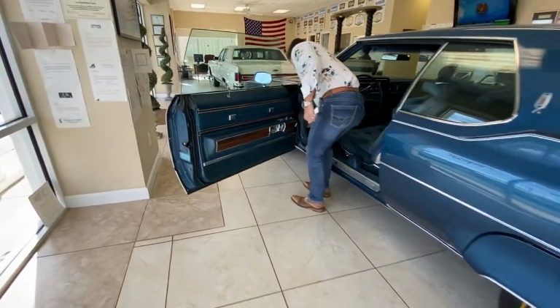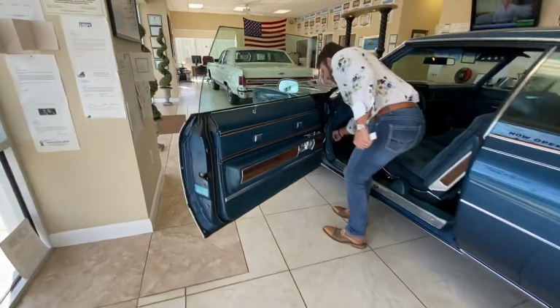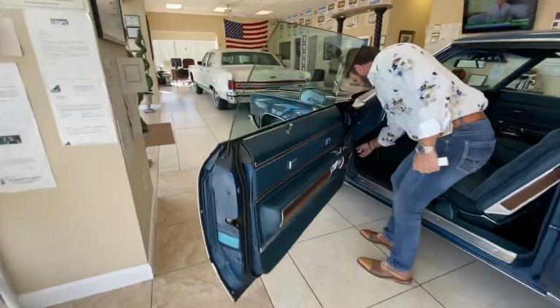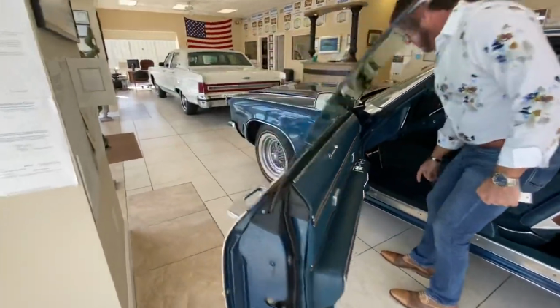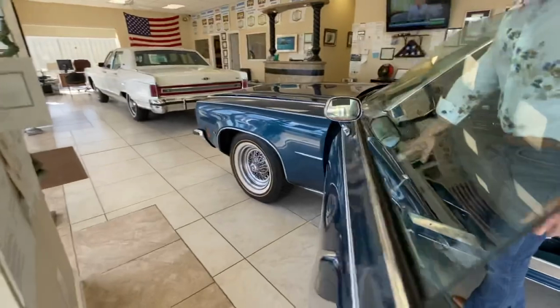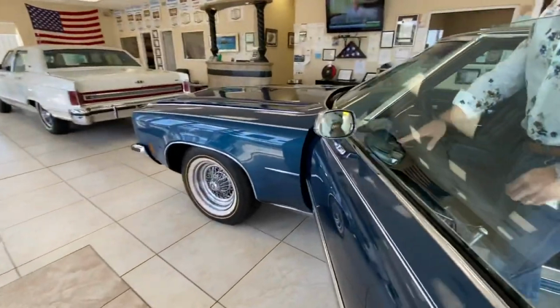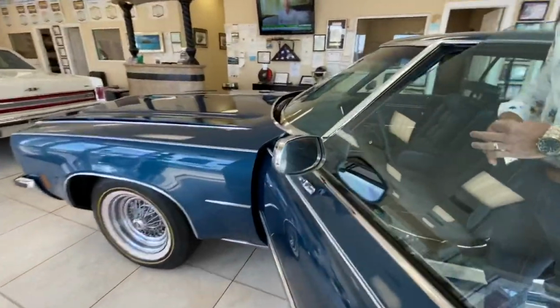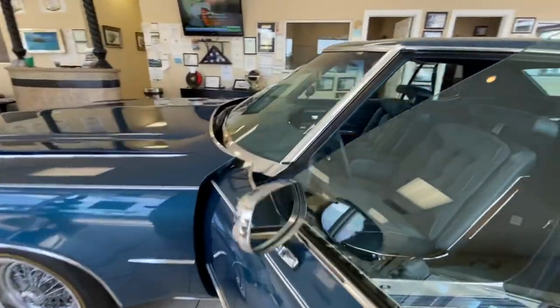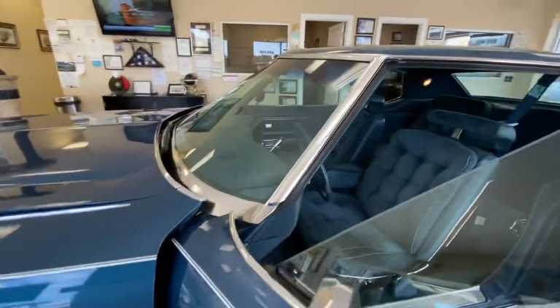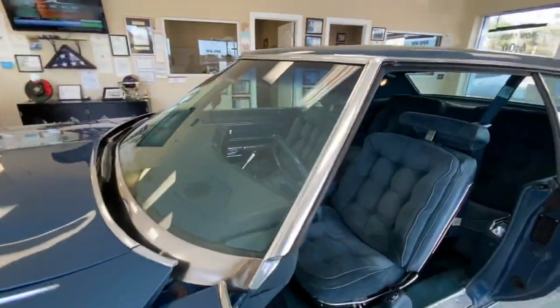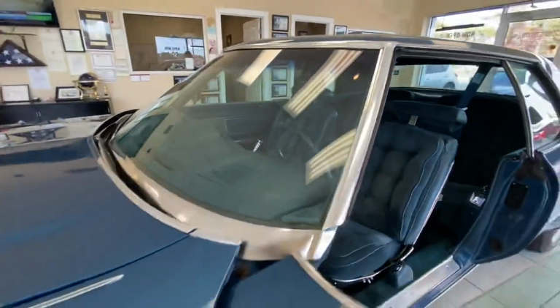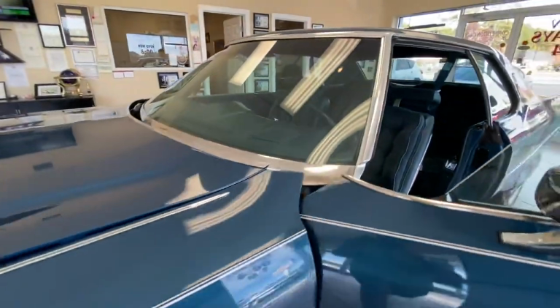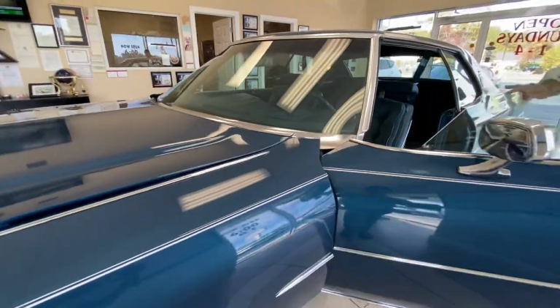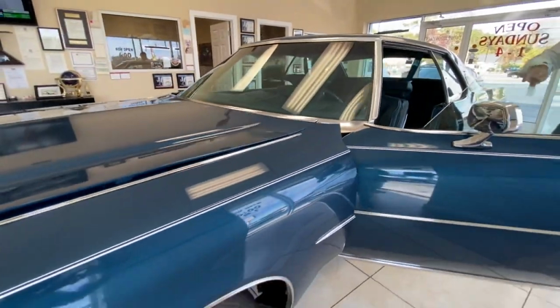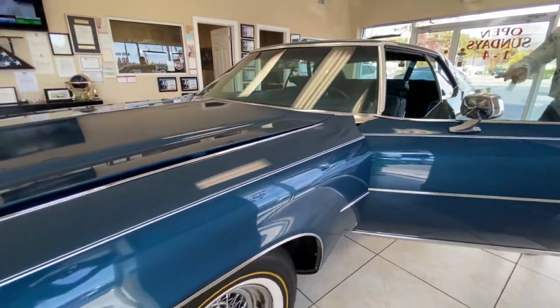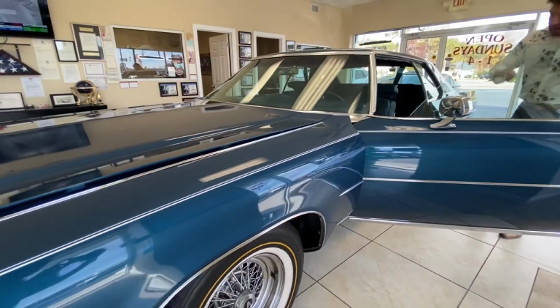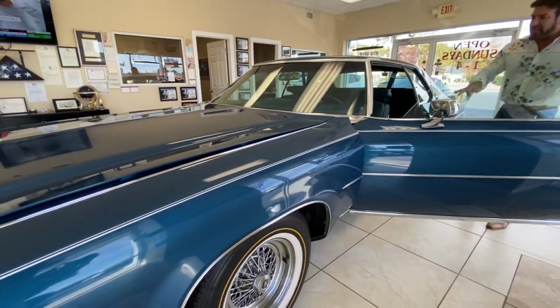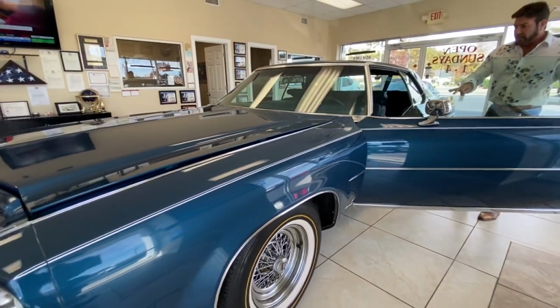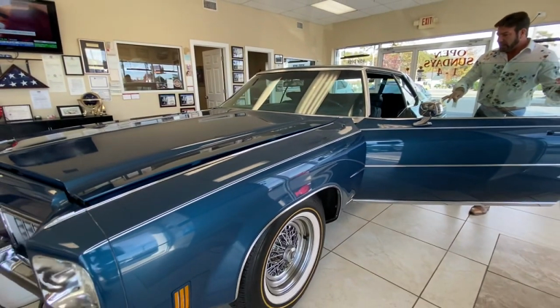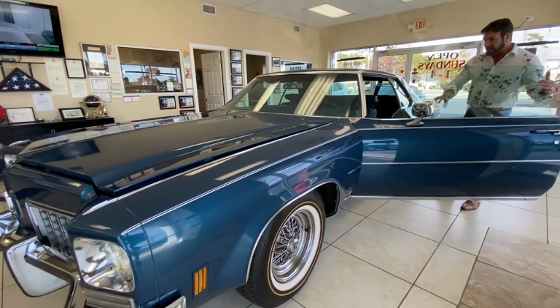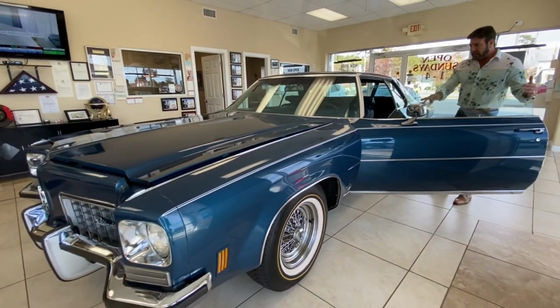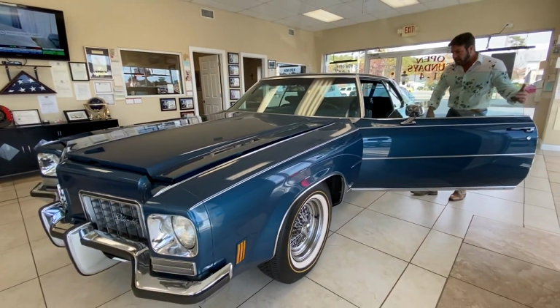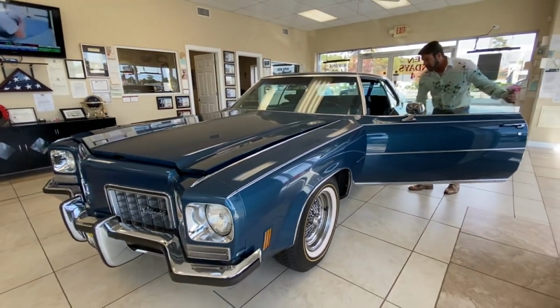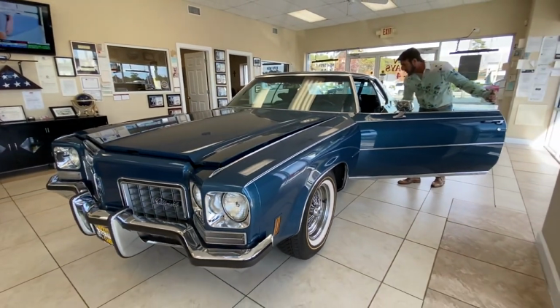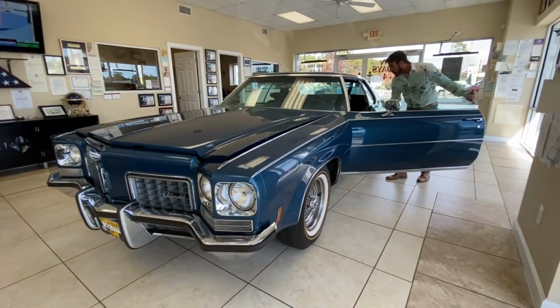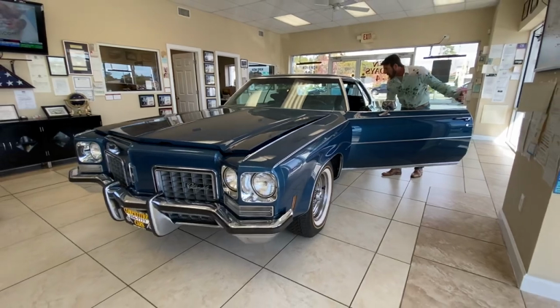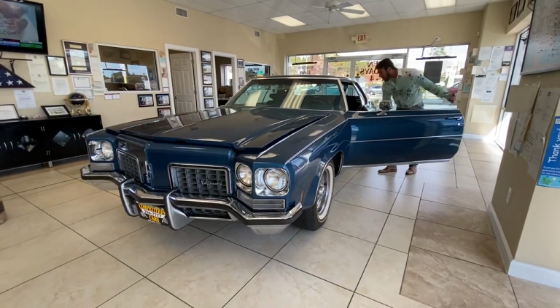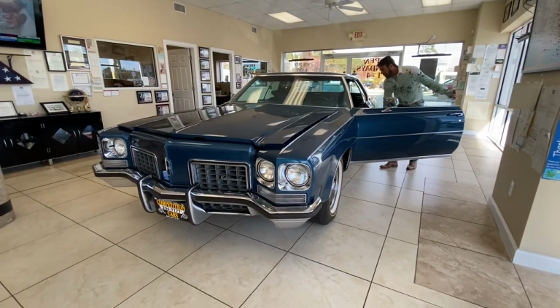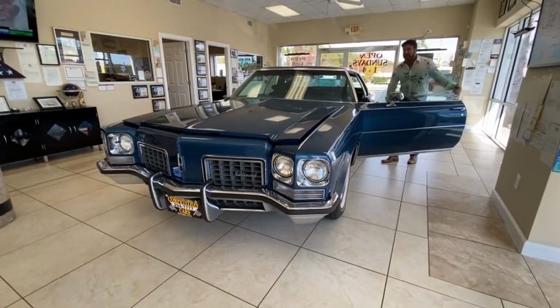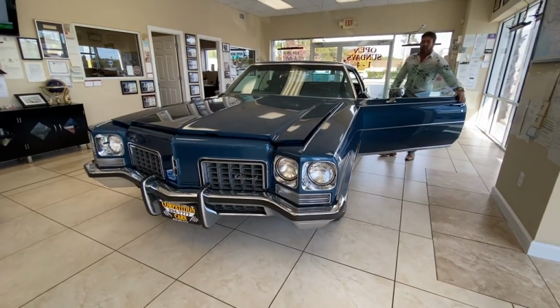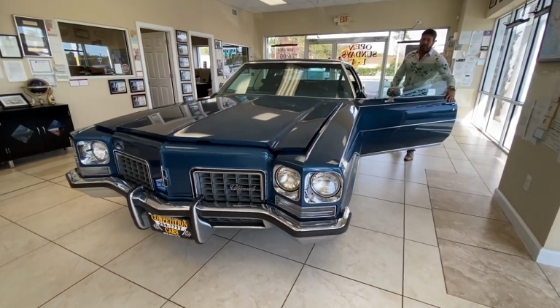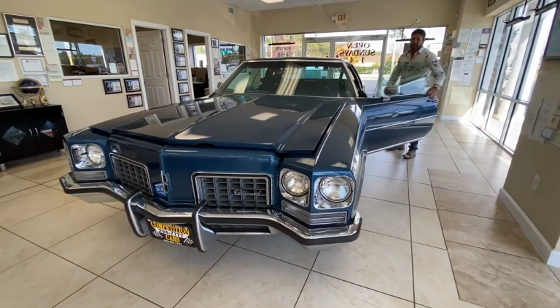Everything else in the car — from the power seats, the power windows, to the power mirrors — all works like it should. The air conditioning is cold; we fixed and took care of that.